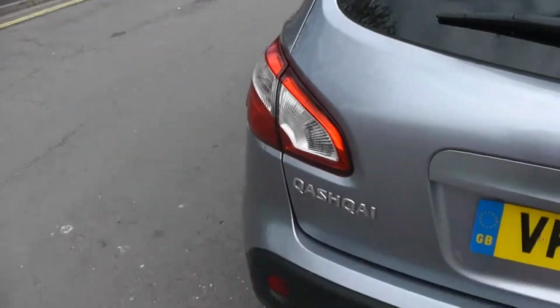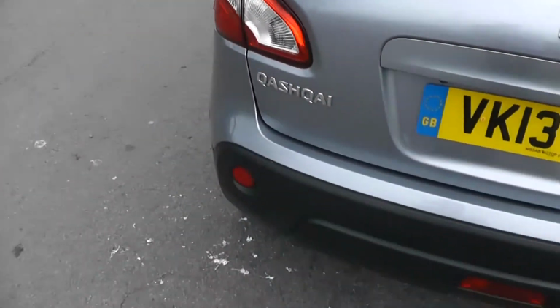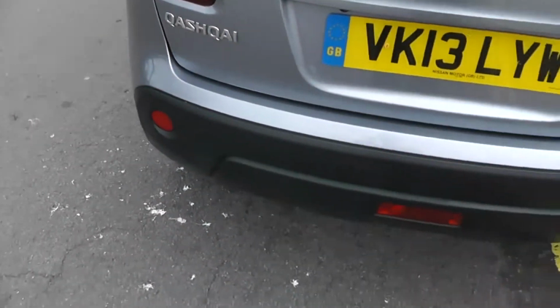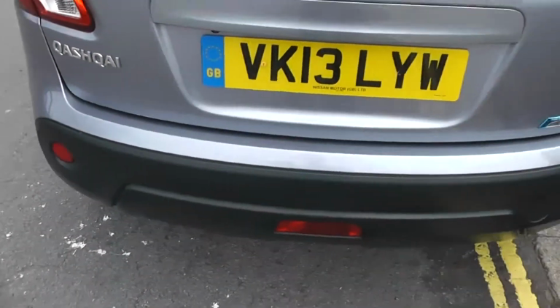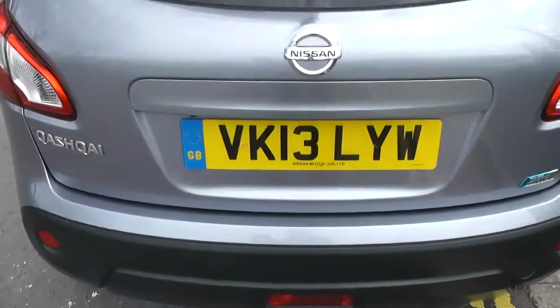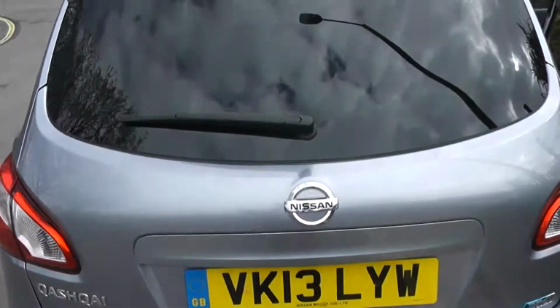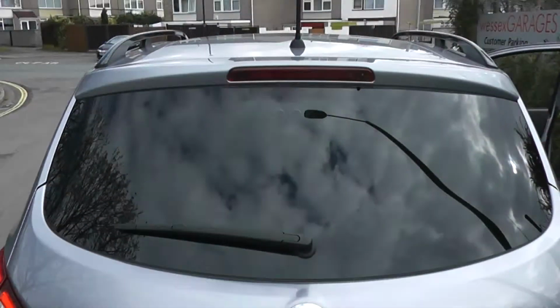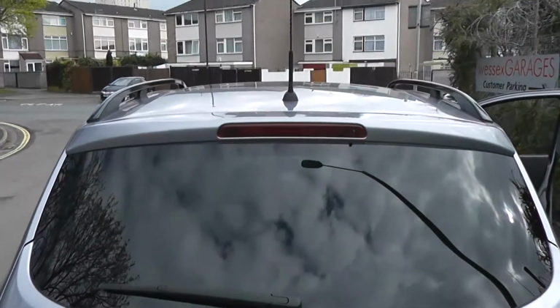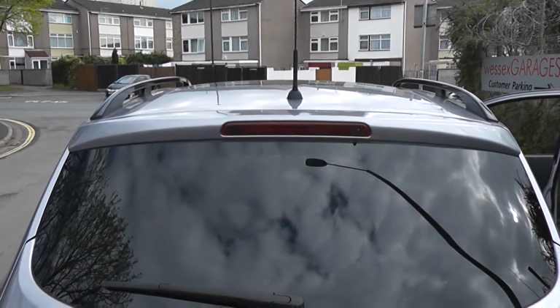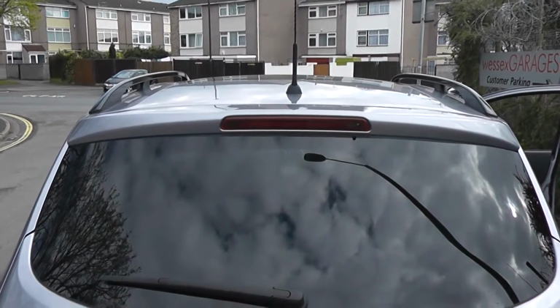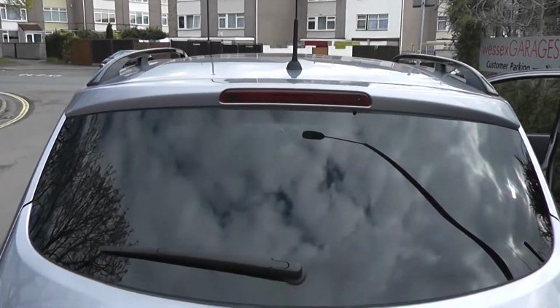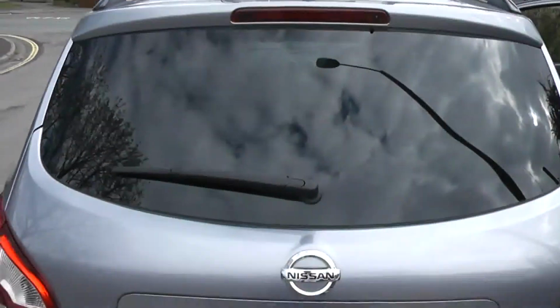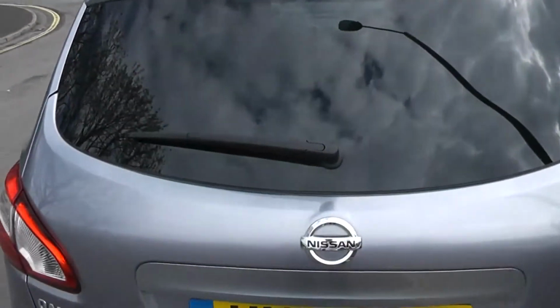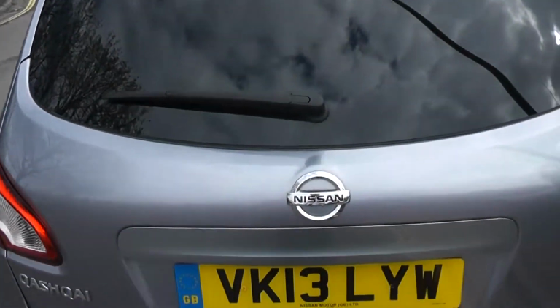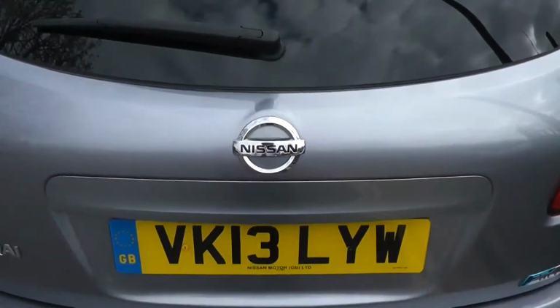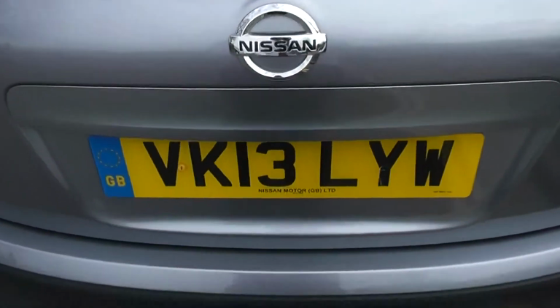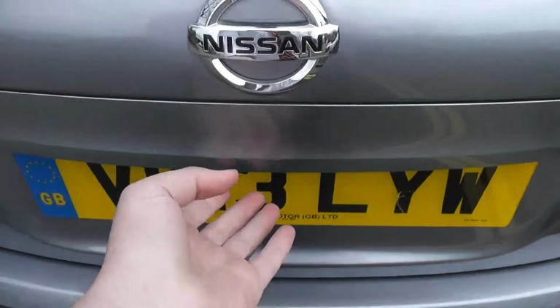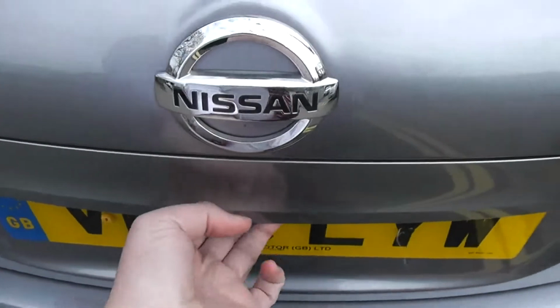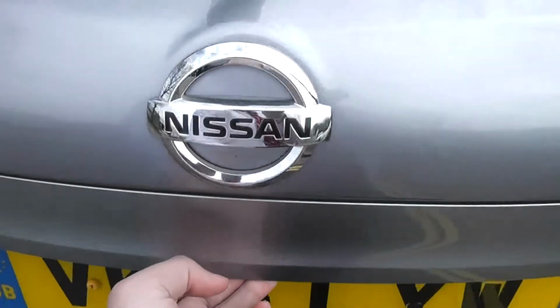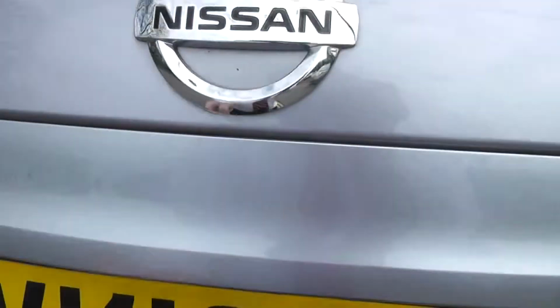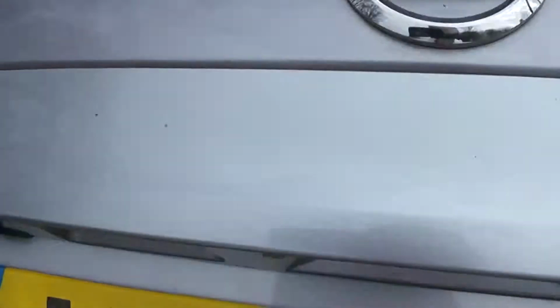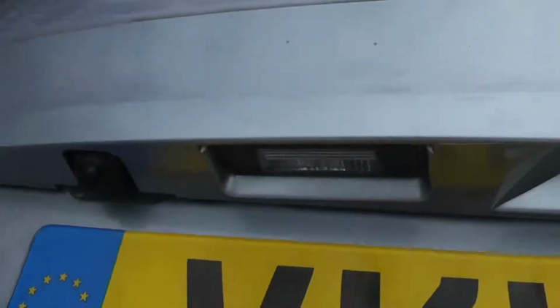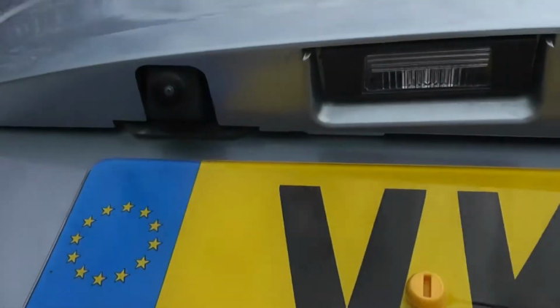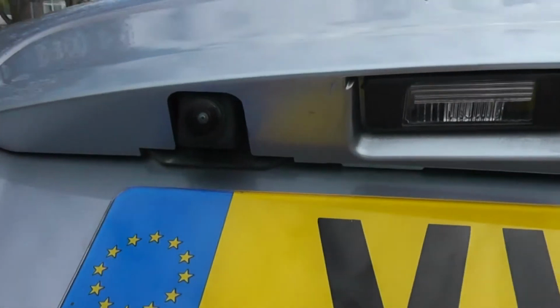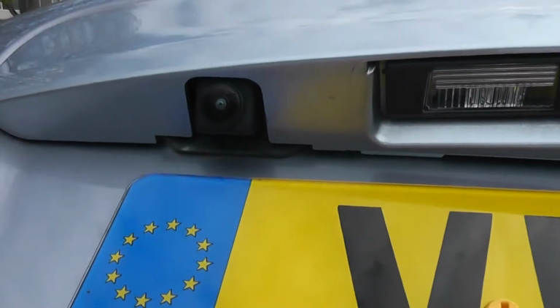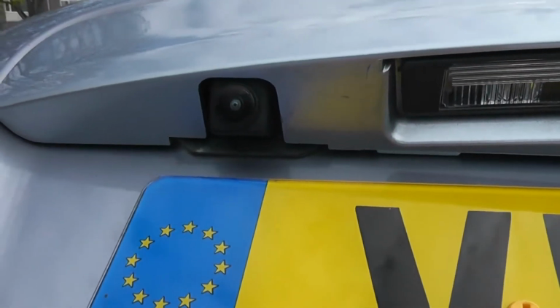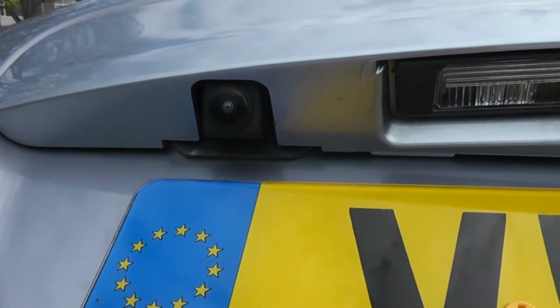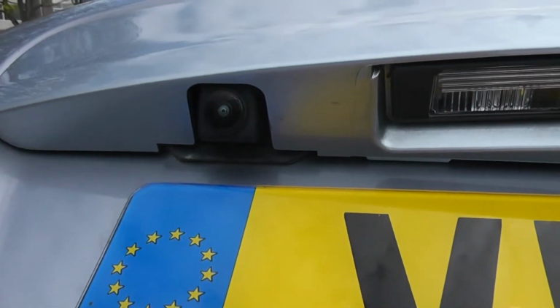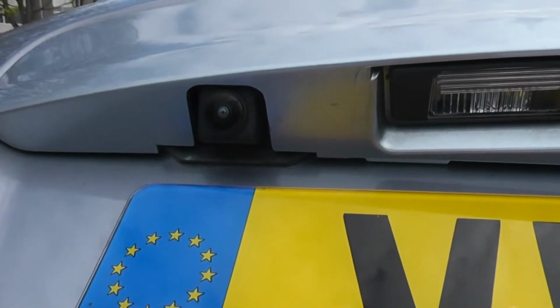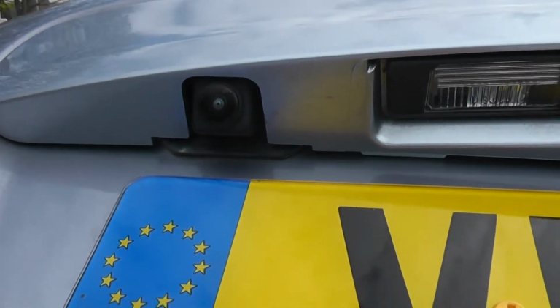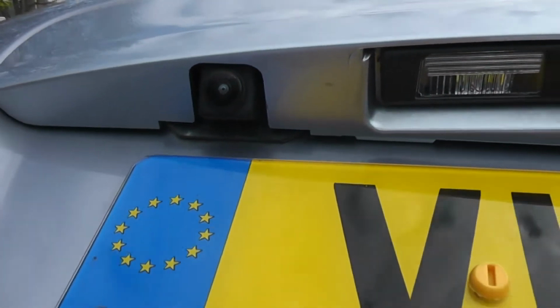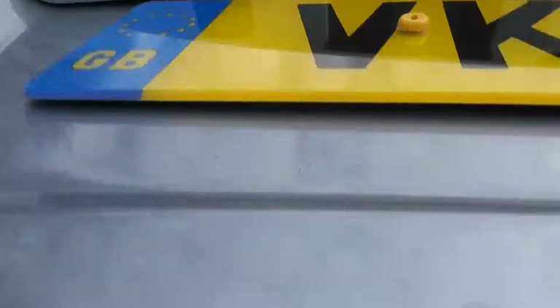Now as we get right to the back, at the very top, you have a high-level third brake light and rear wiper blade. If we focus in on the tailgate, just to the left here, we've got a rear-view camera, and I'll show you the display very shortly.